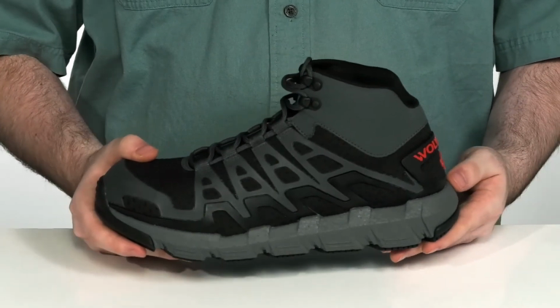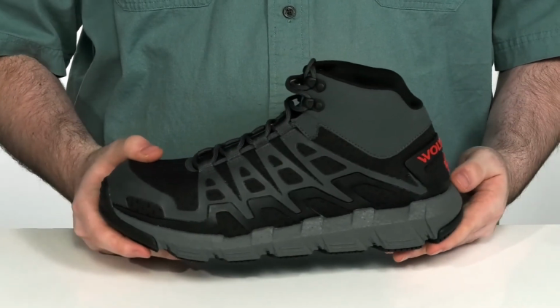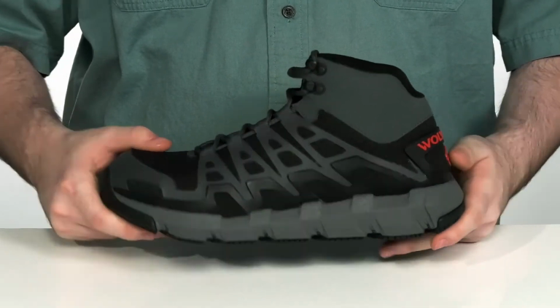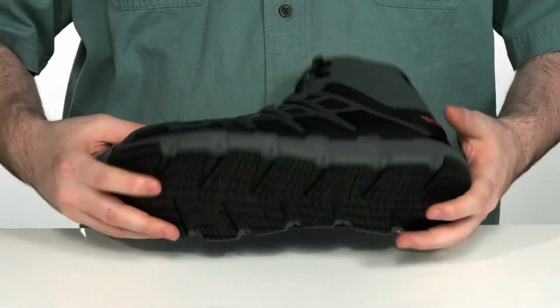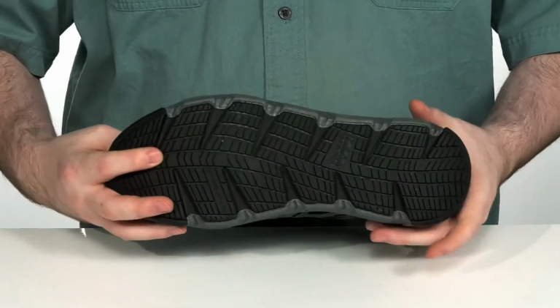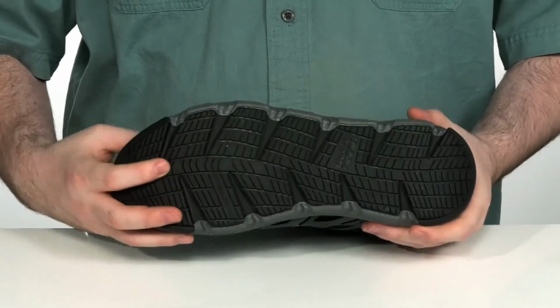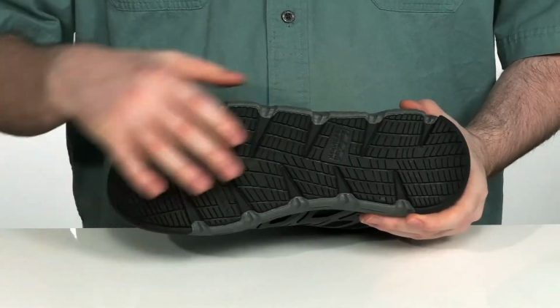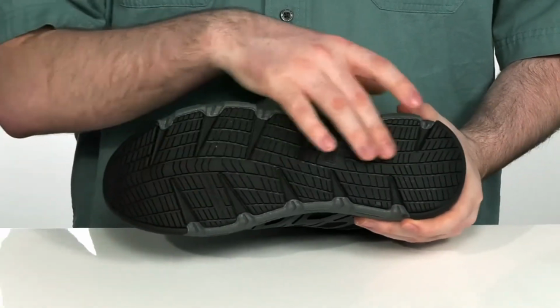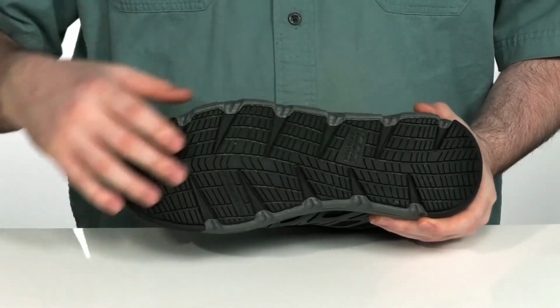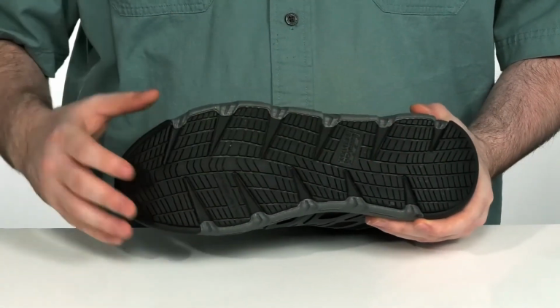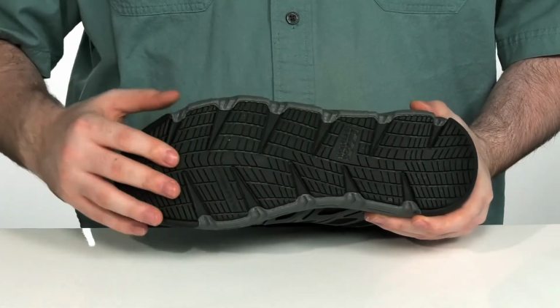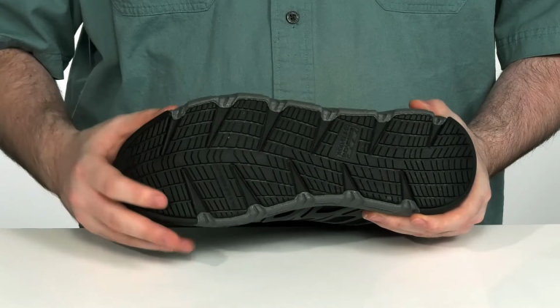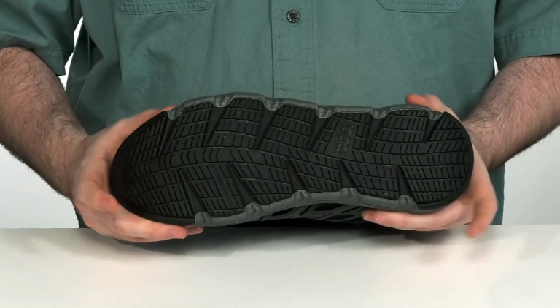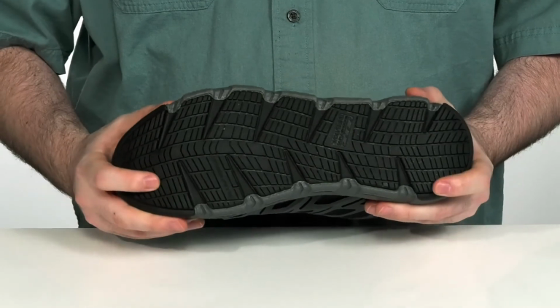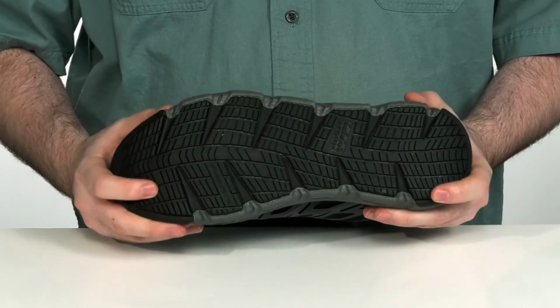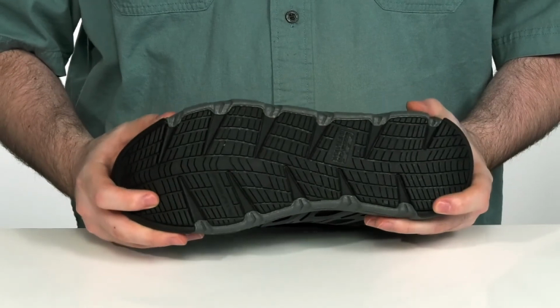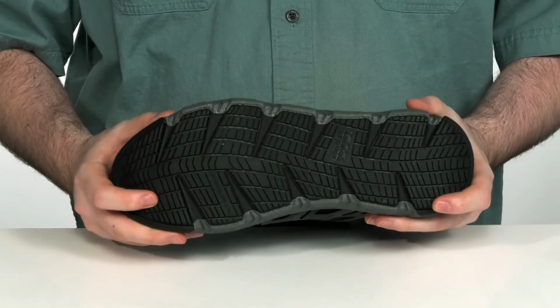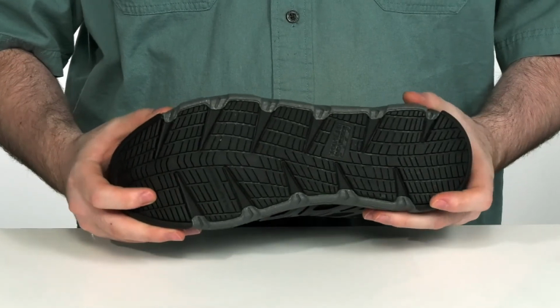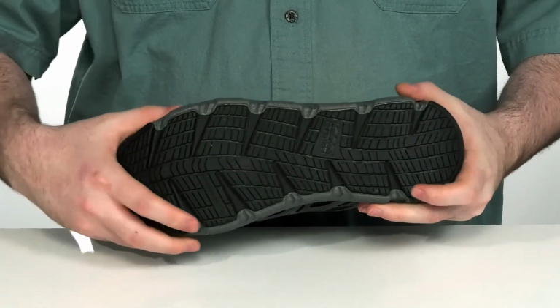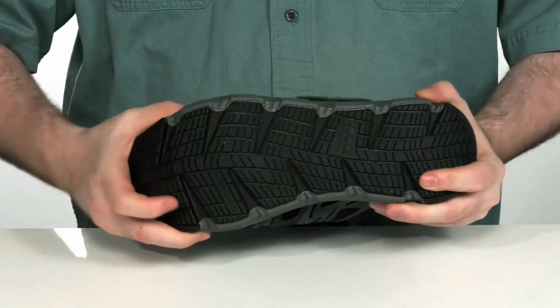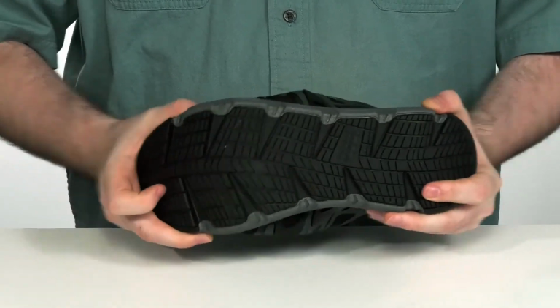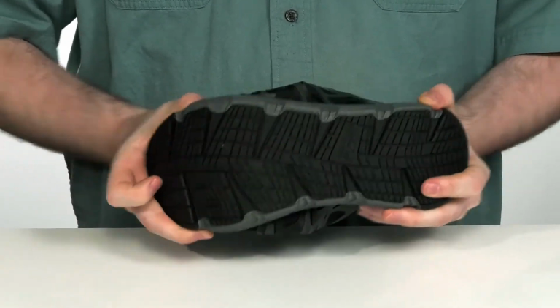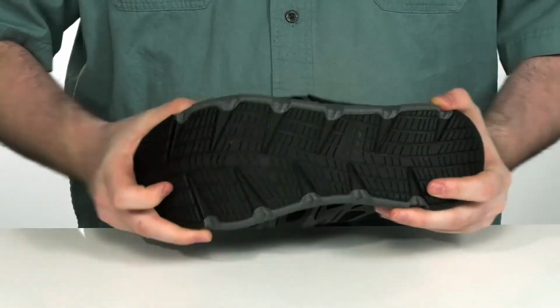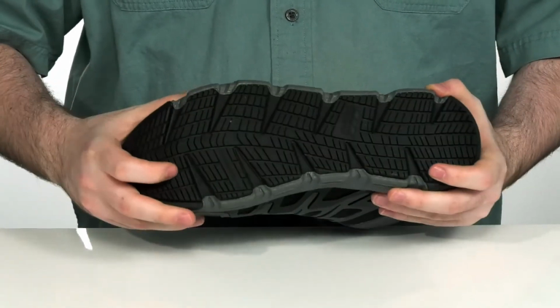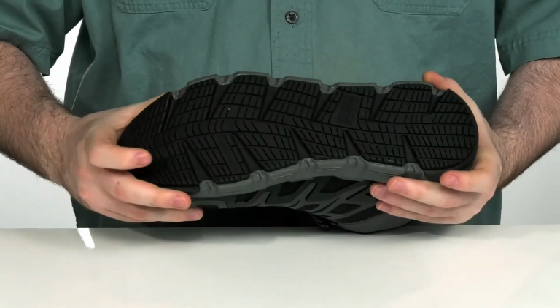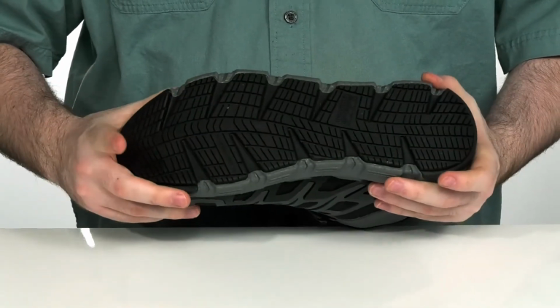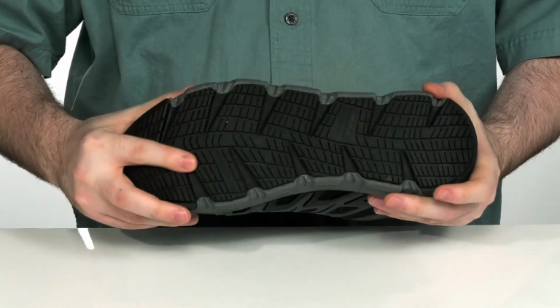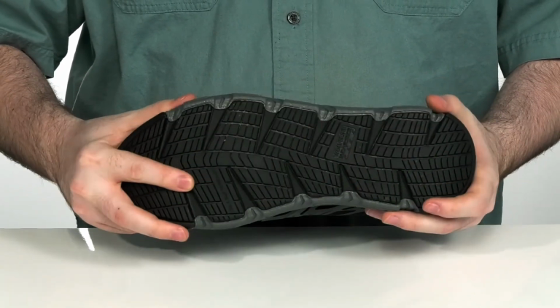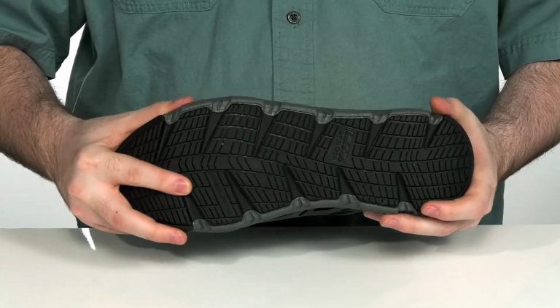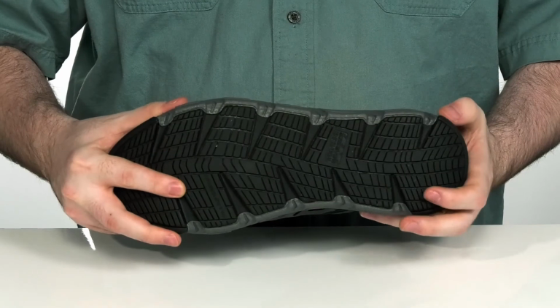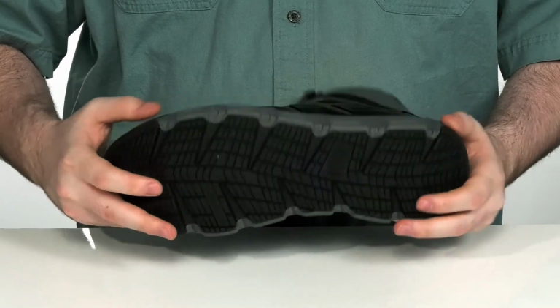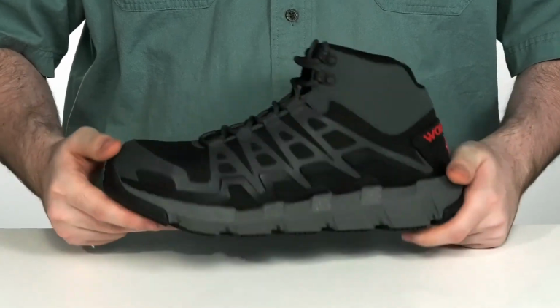With durable Wolverine DuraShock rubber lug on the outsole, it has plenty of flex to it as well as an oil and slip resistant finish.